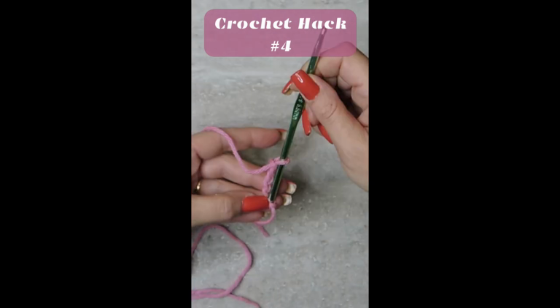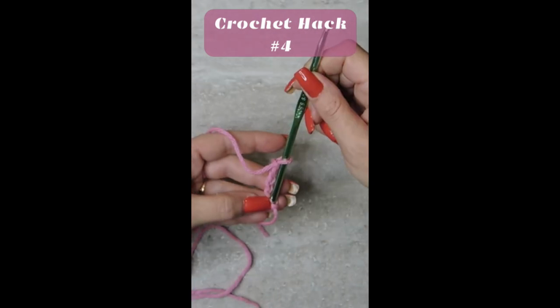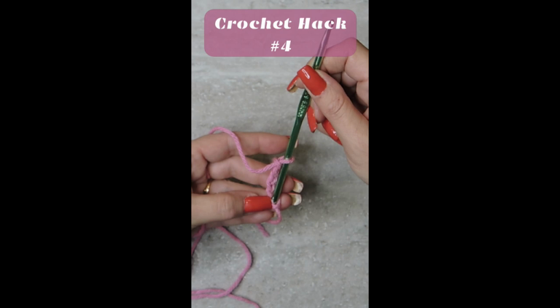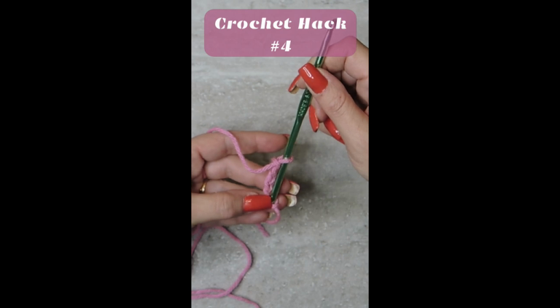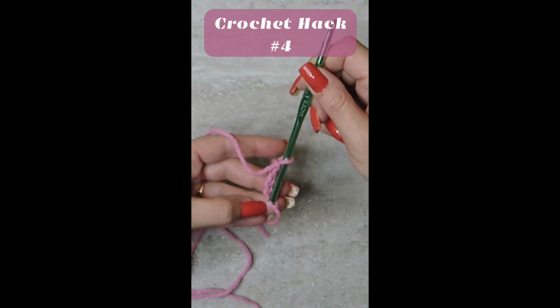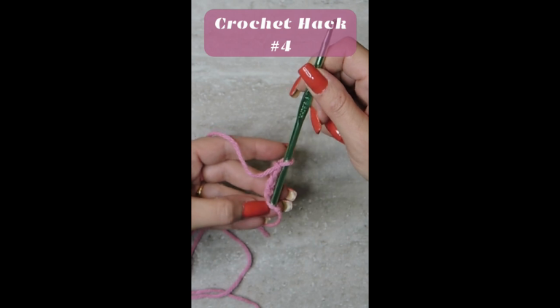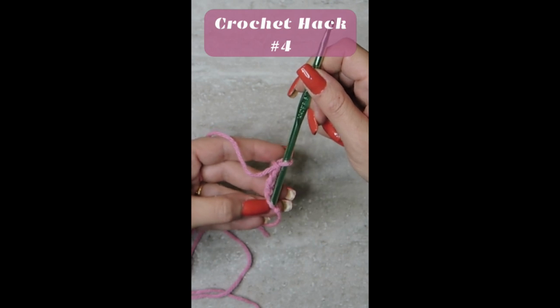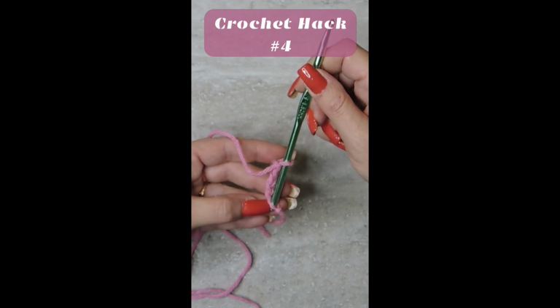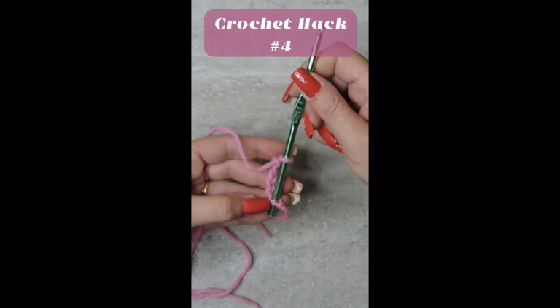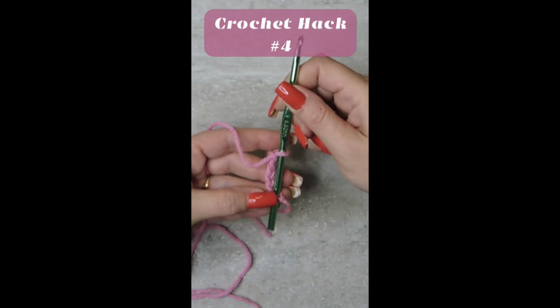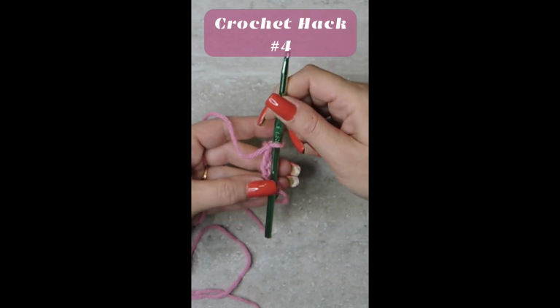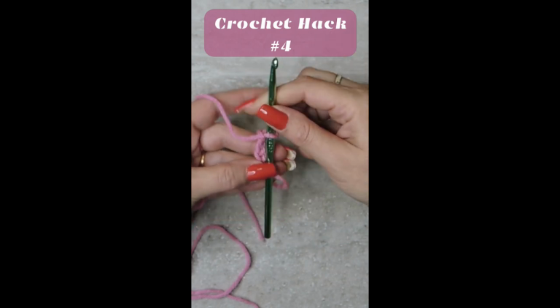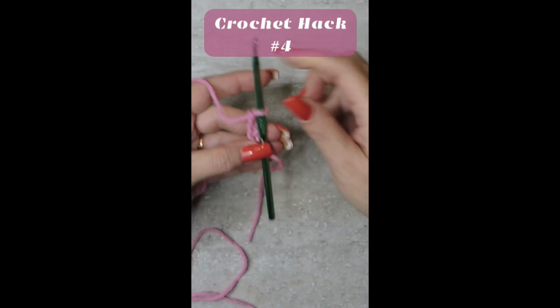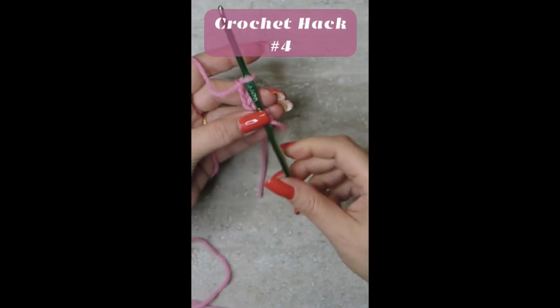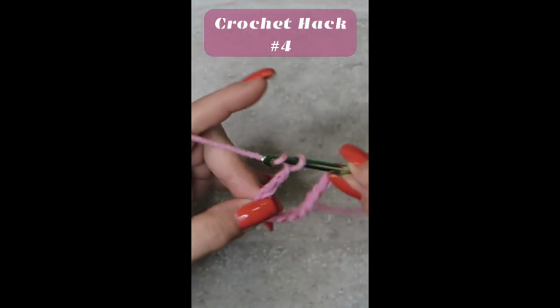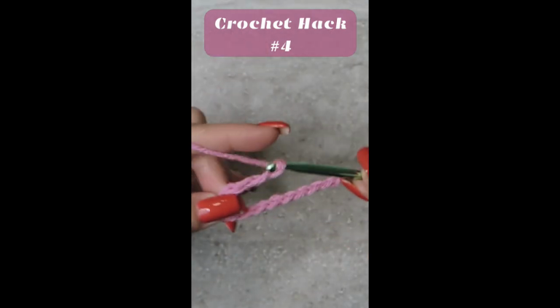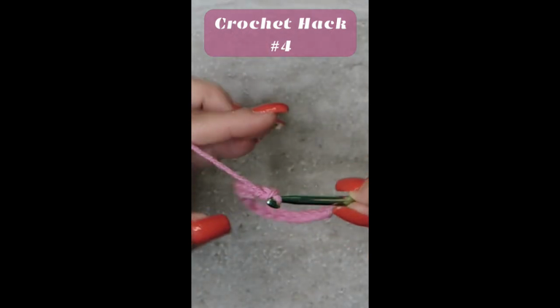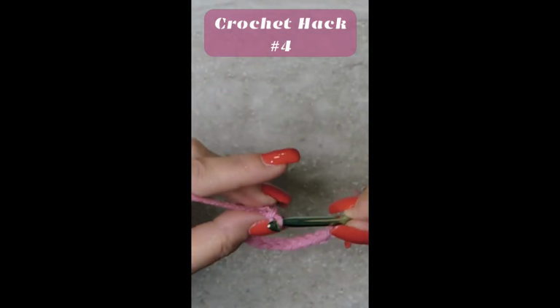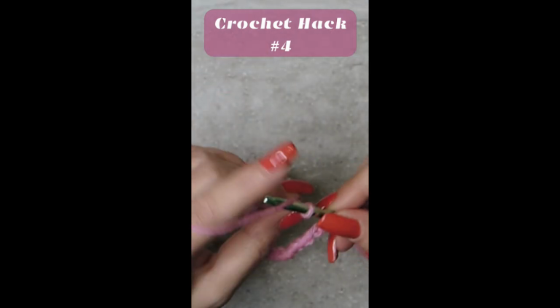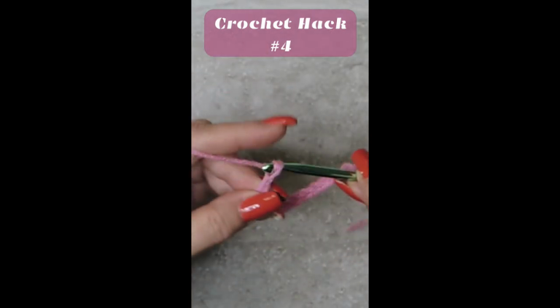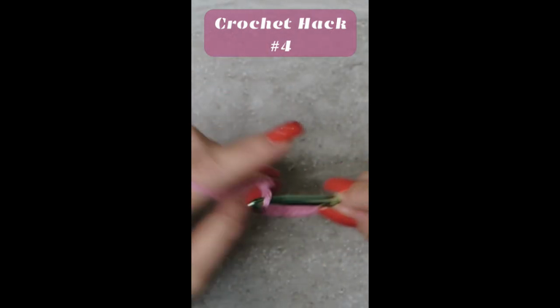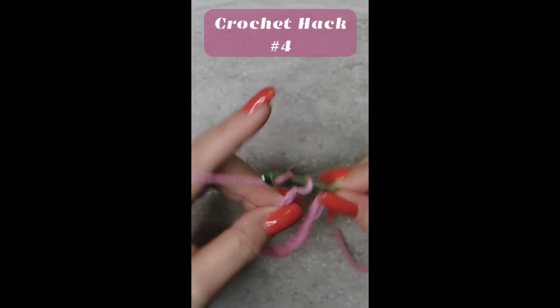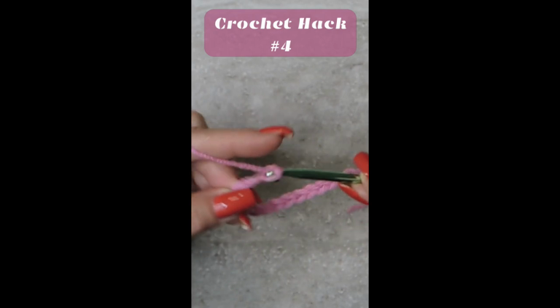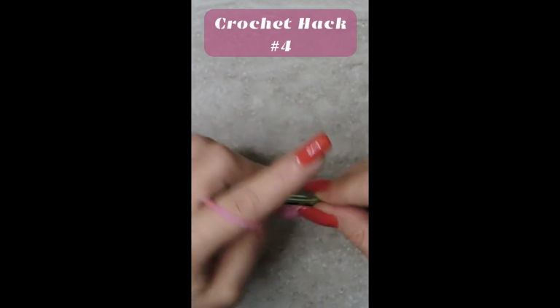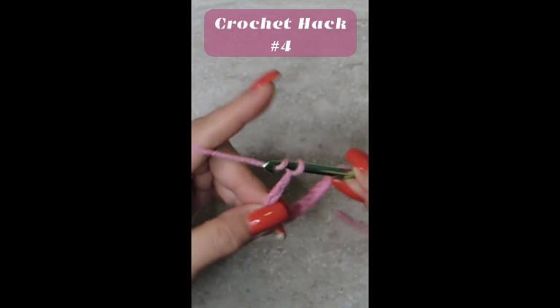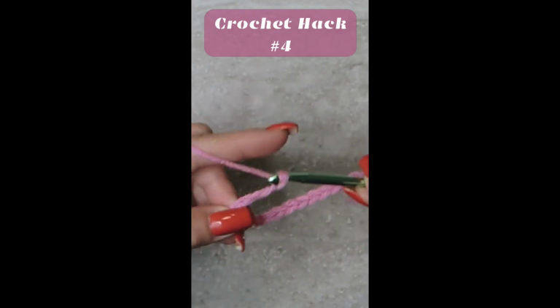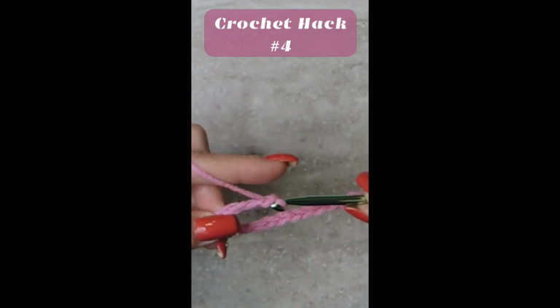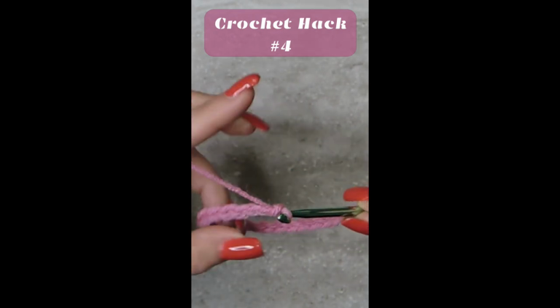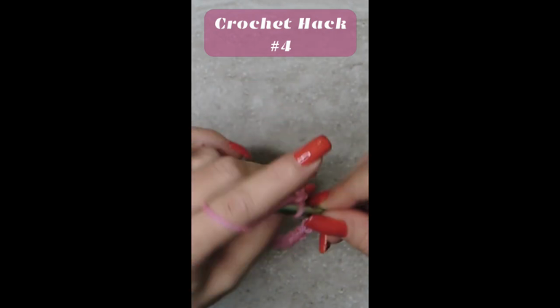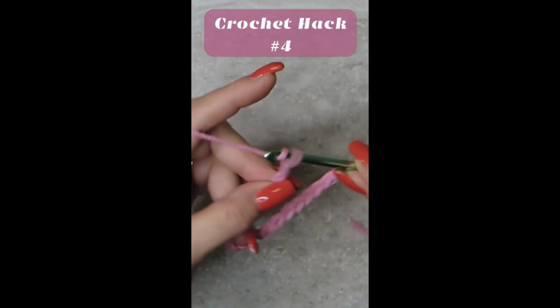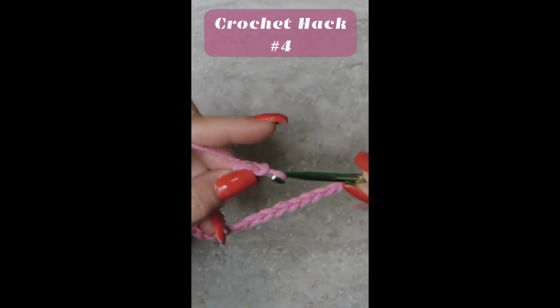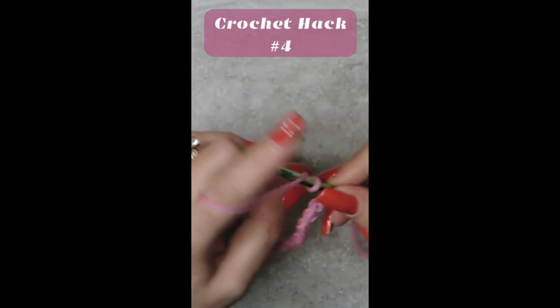Take the end and go right through your very first chain. You don't have to worry about a twist in your chain because neither end has moved.